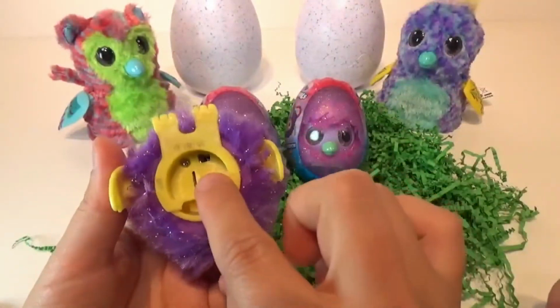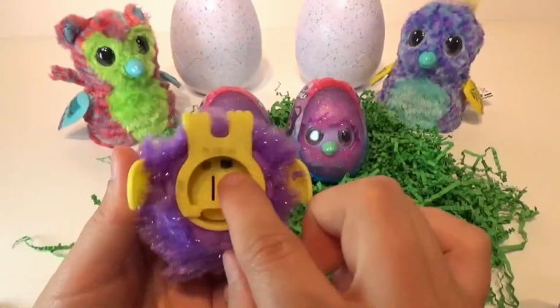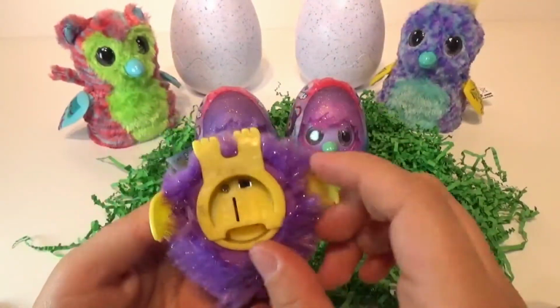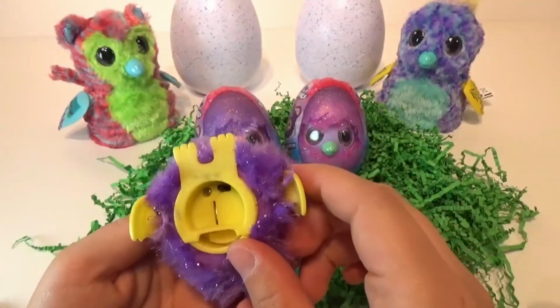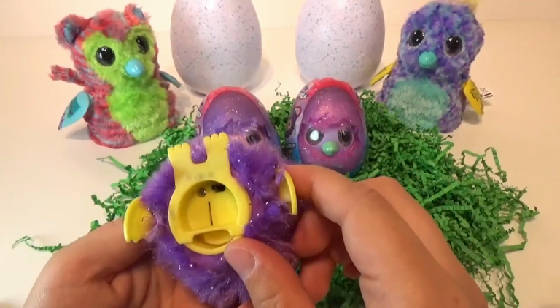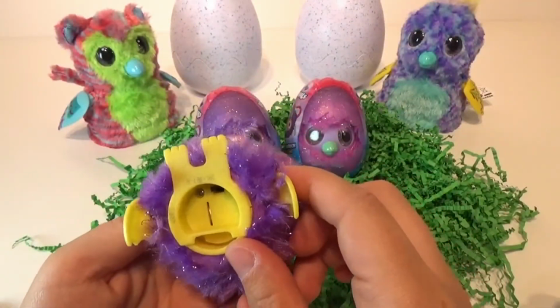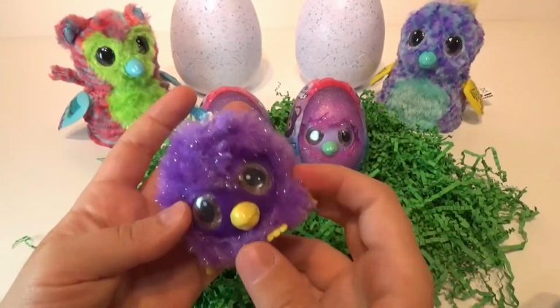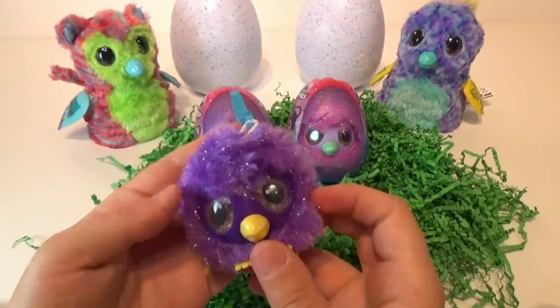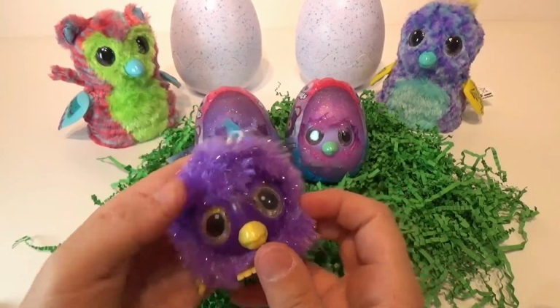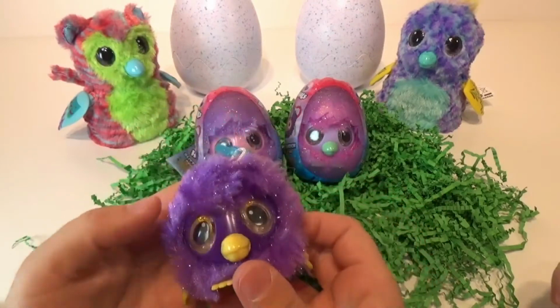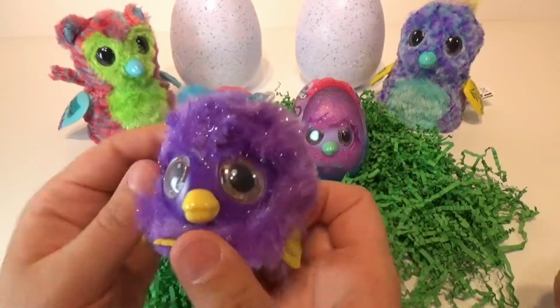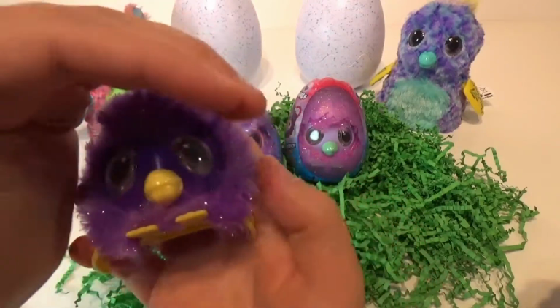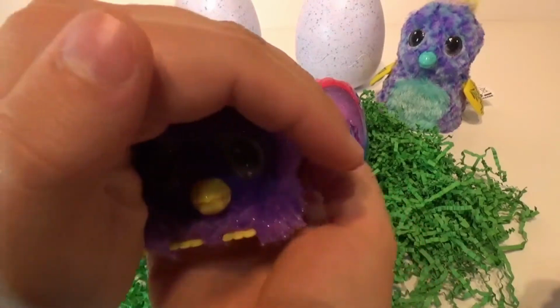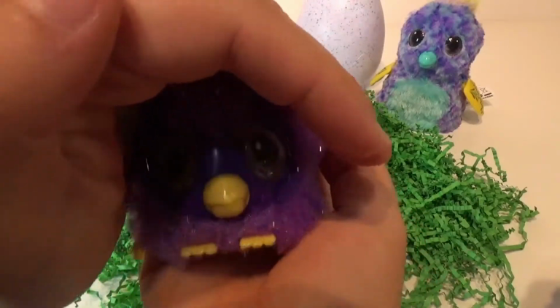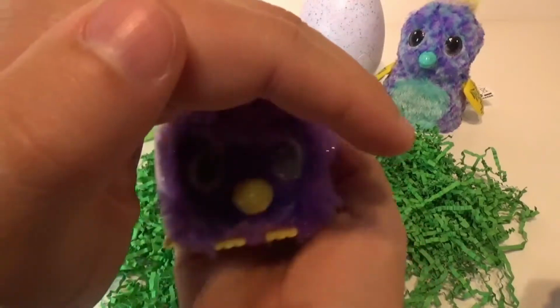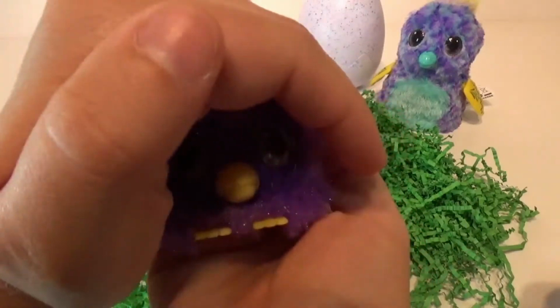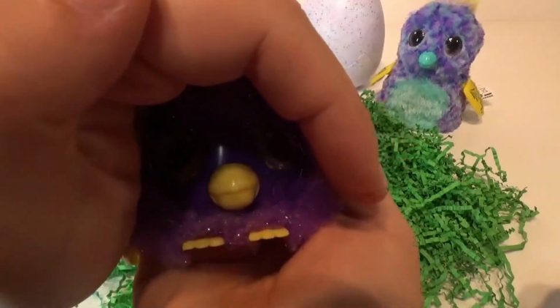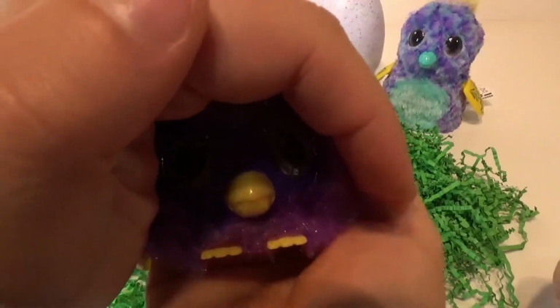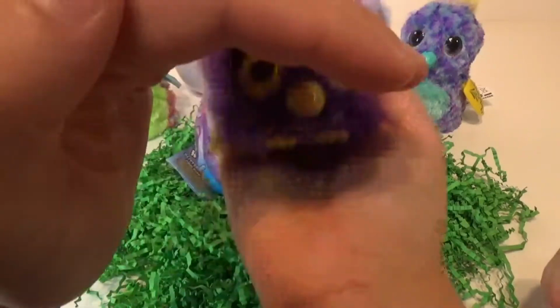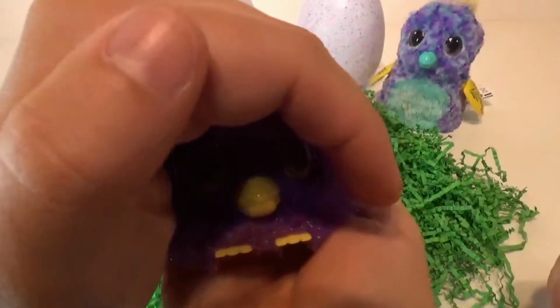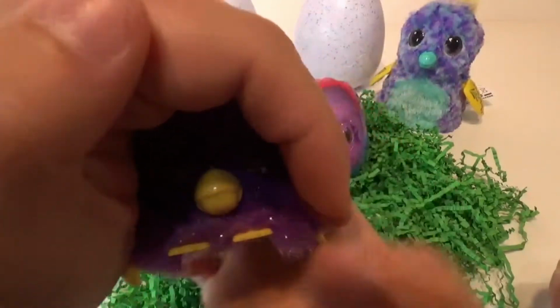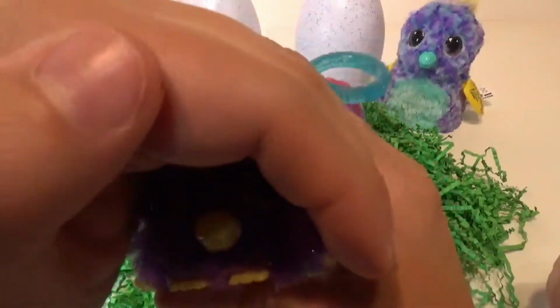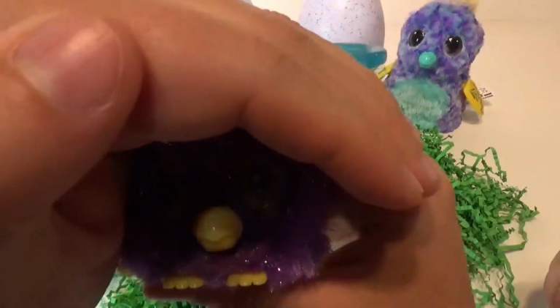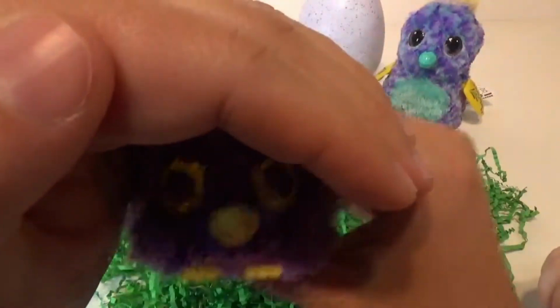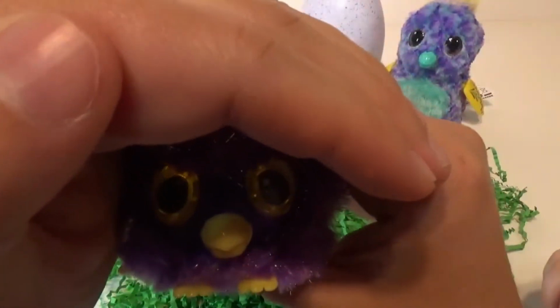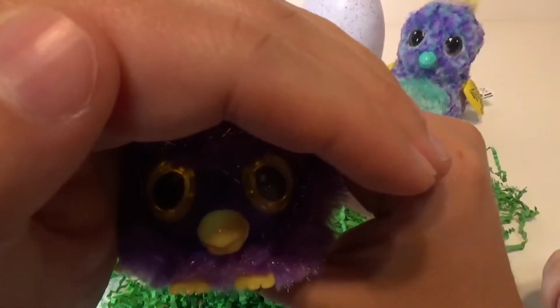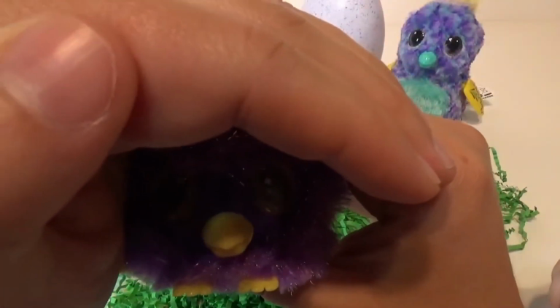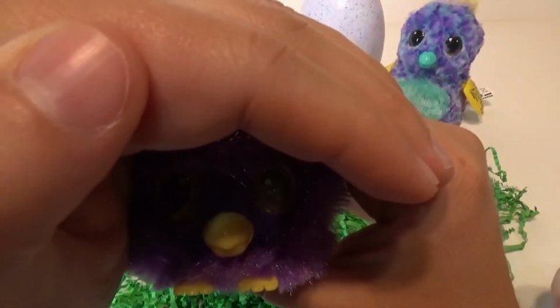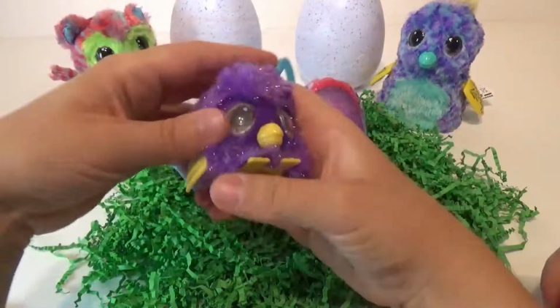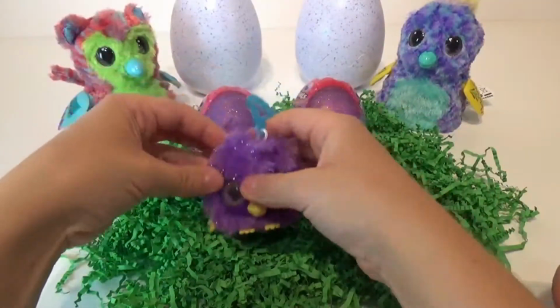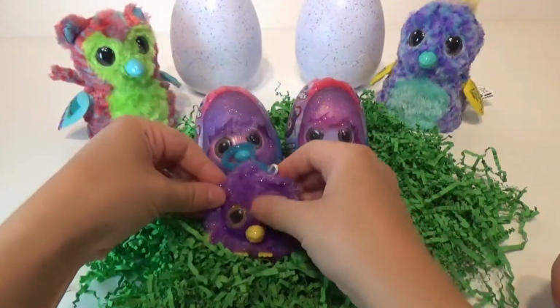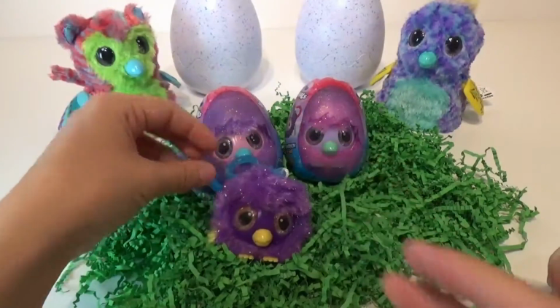So they do have an on and off switch so you can turn that off if you like. His eyes light up — I'm not sure if you can see that. Let's see. You can kind of see it there. Hello. Those are too cute.